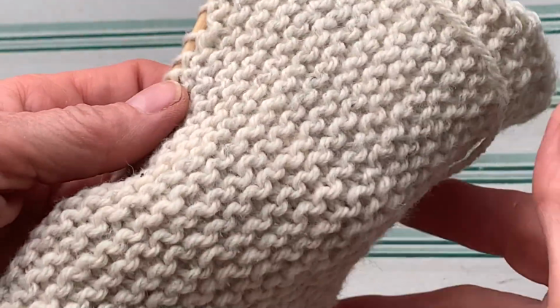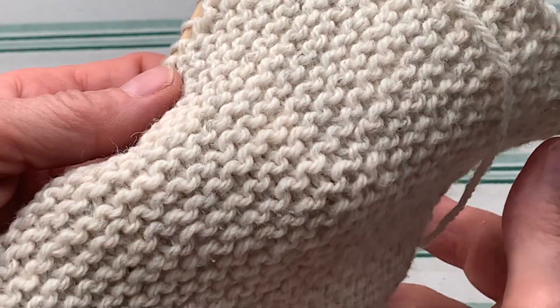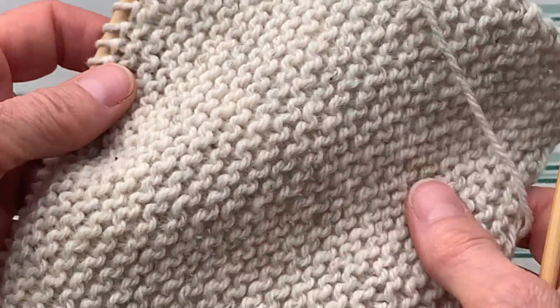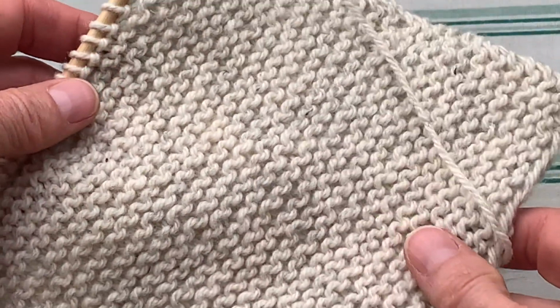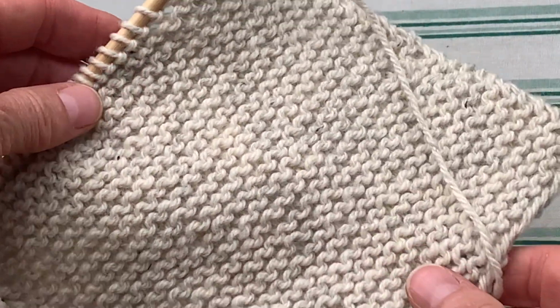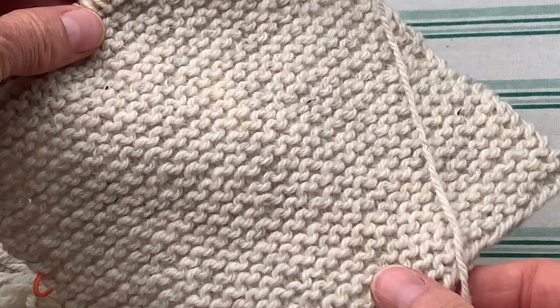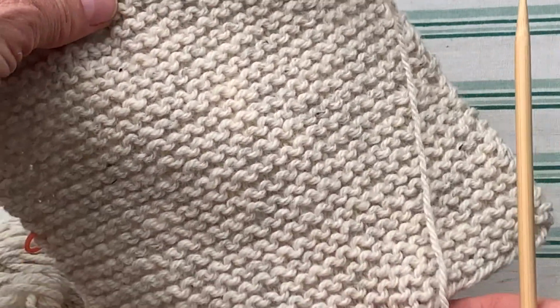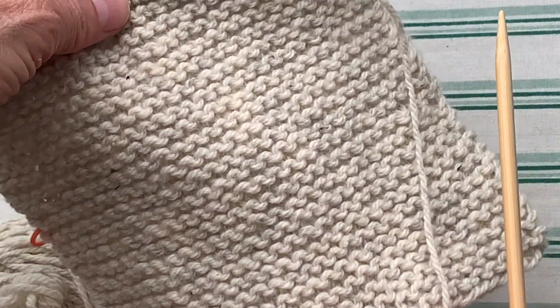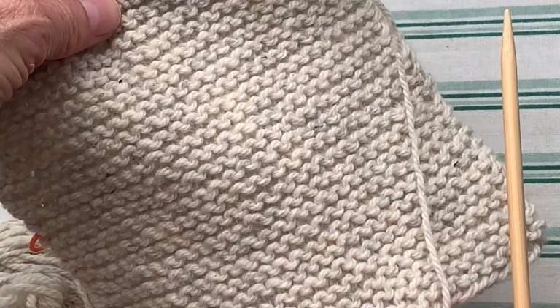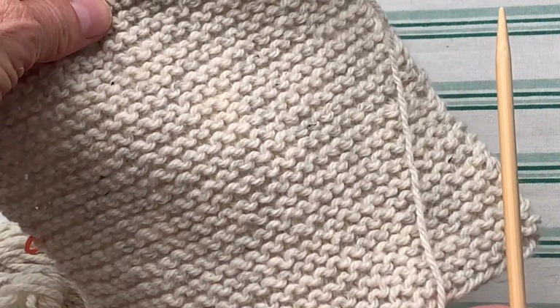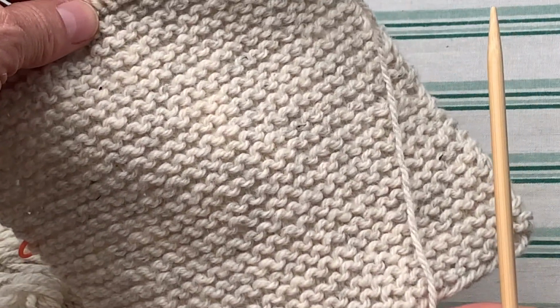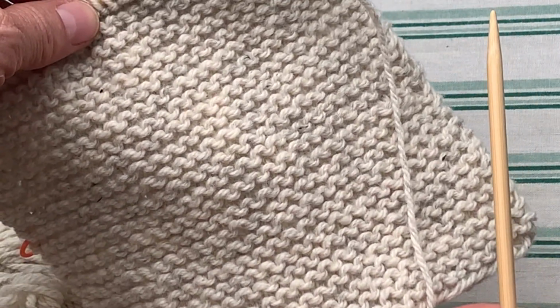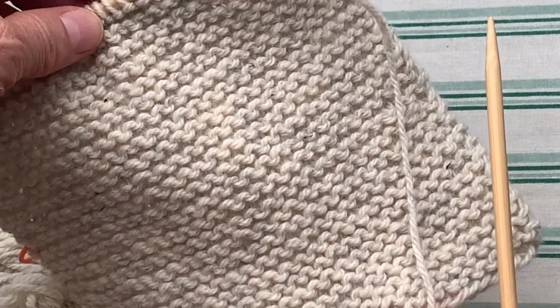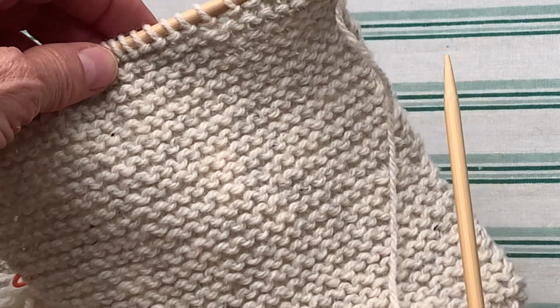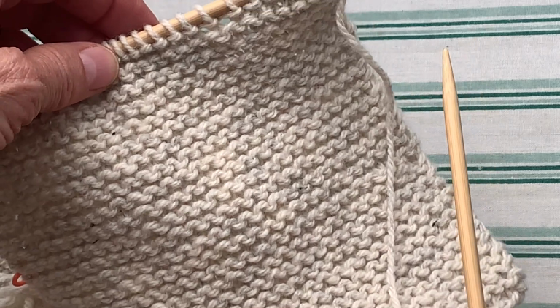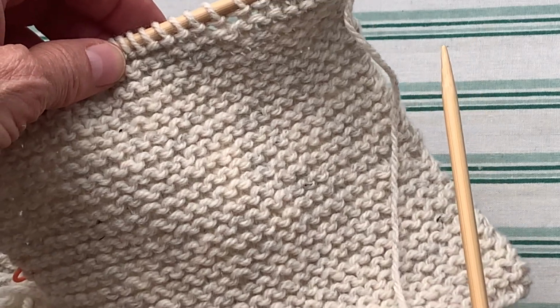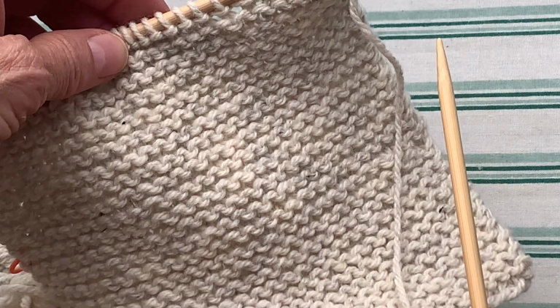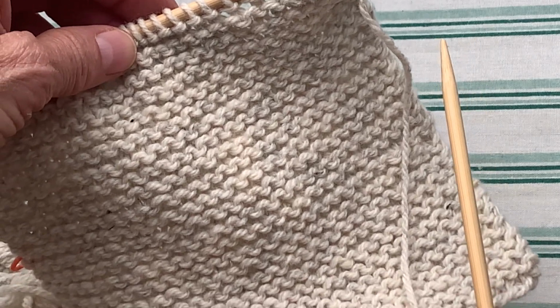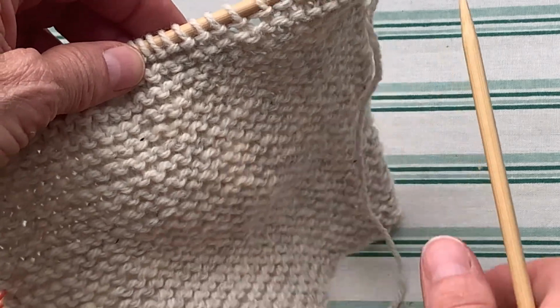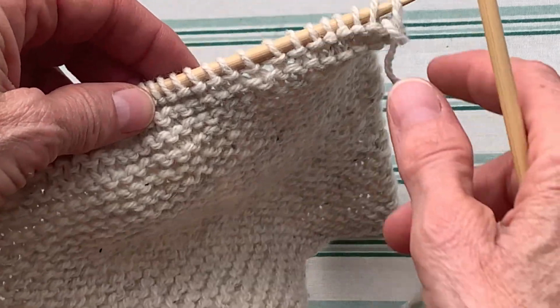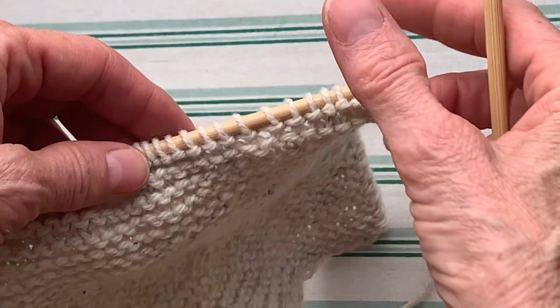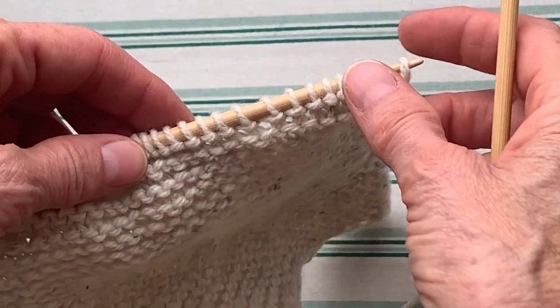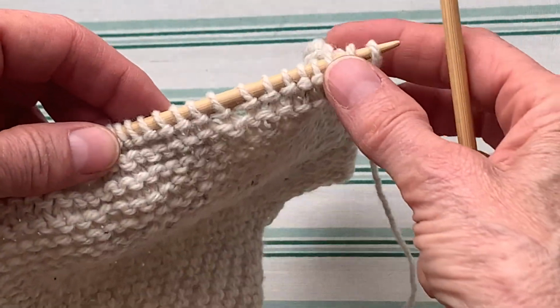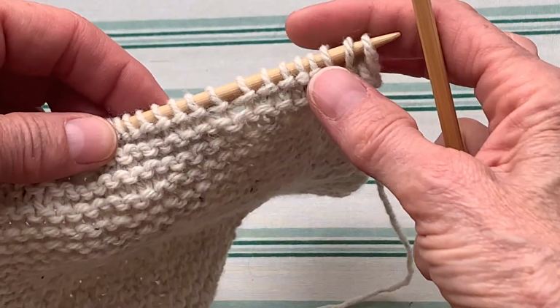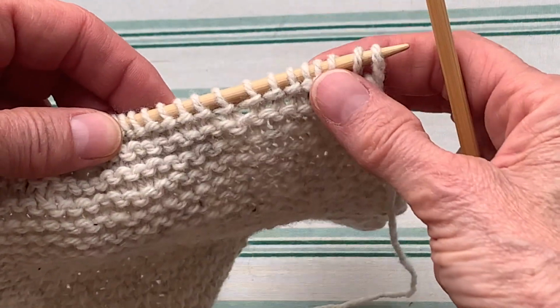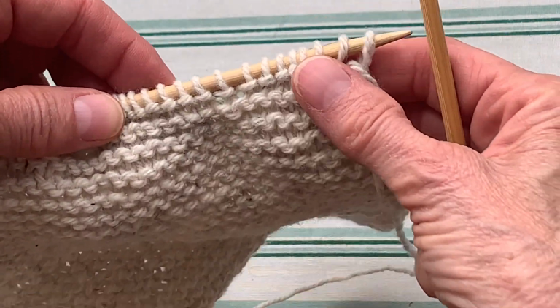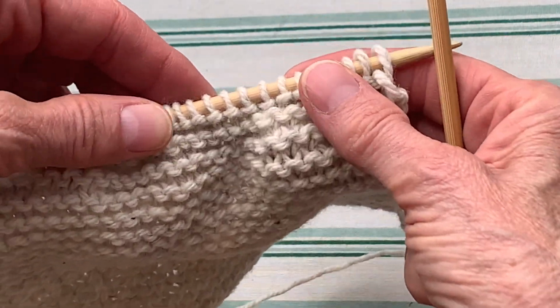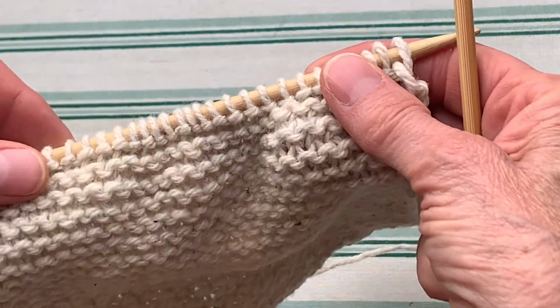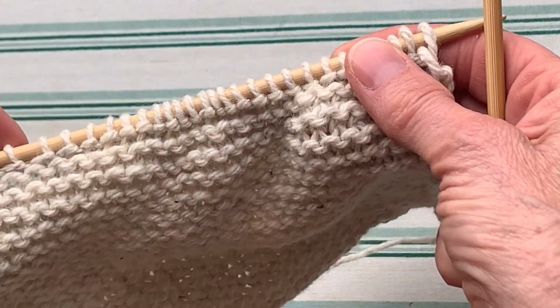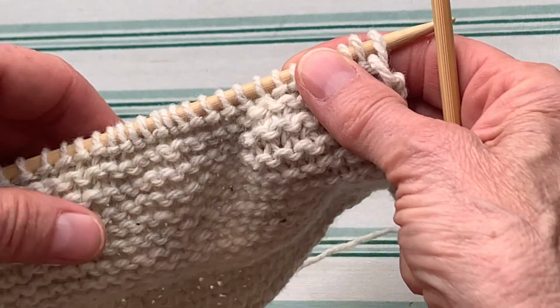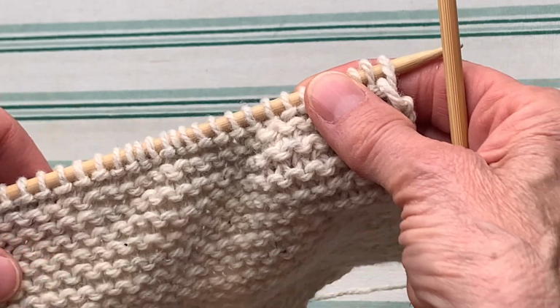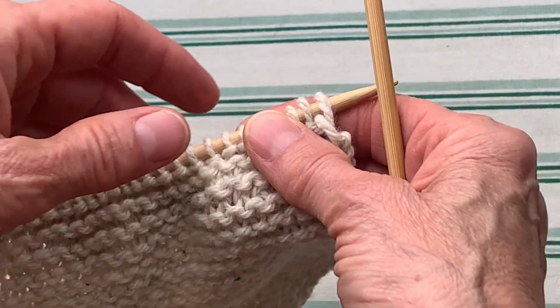Now that you have your knitting done for as long as your pattern tells you to, we are going to end the knit fabric and that process is called binding off.